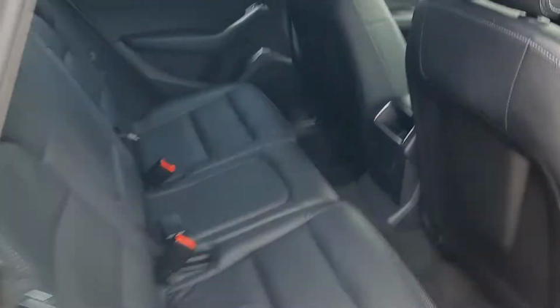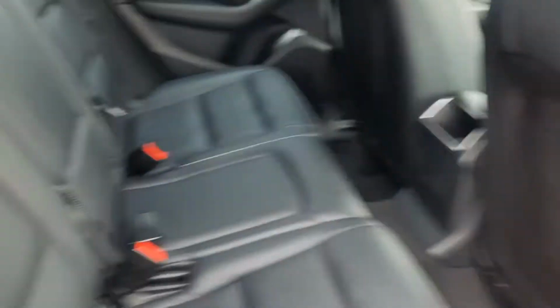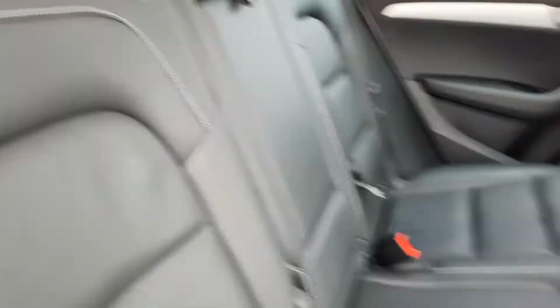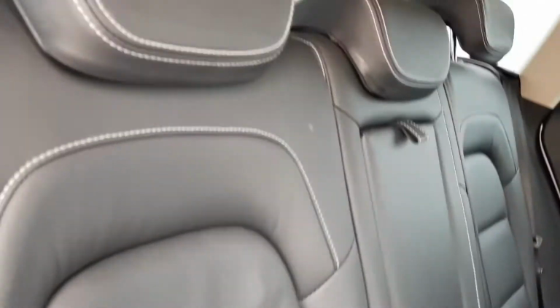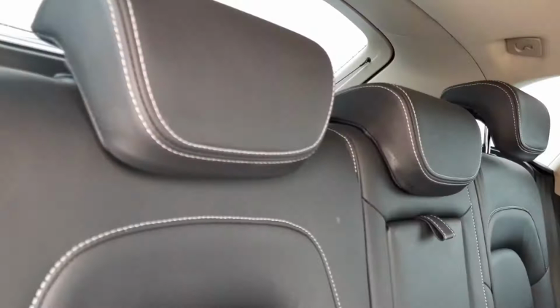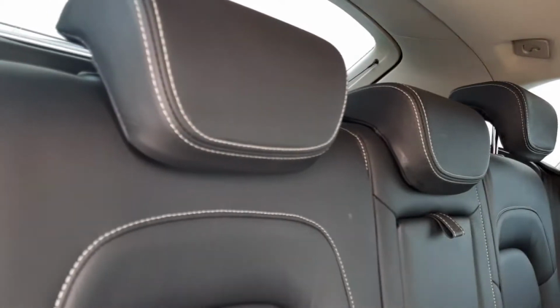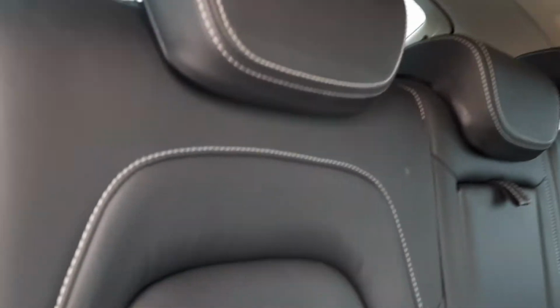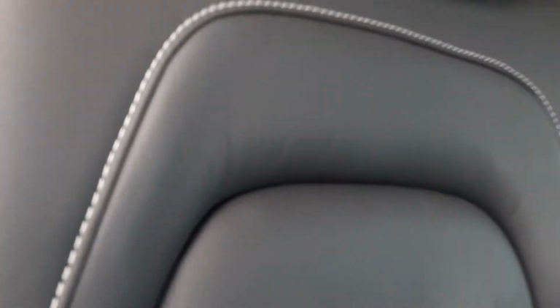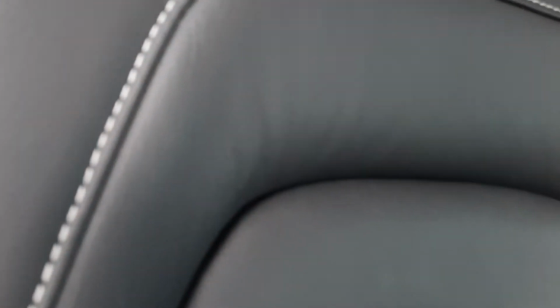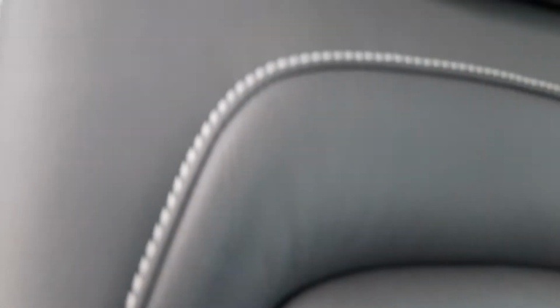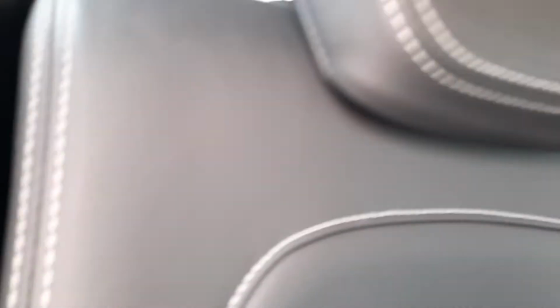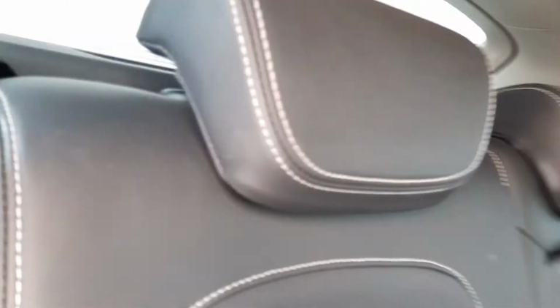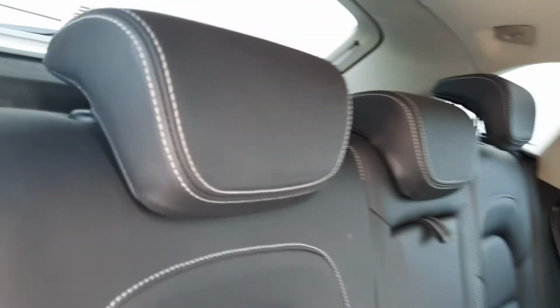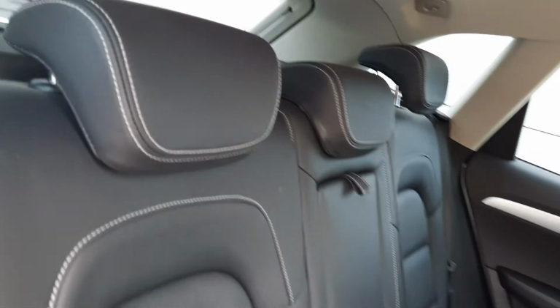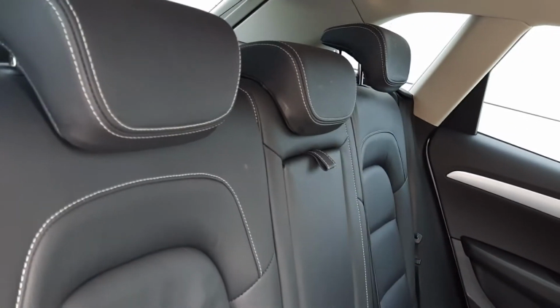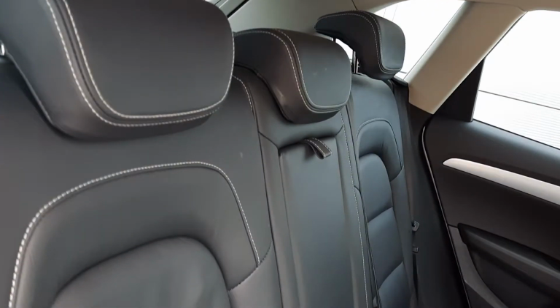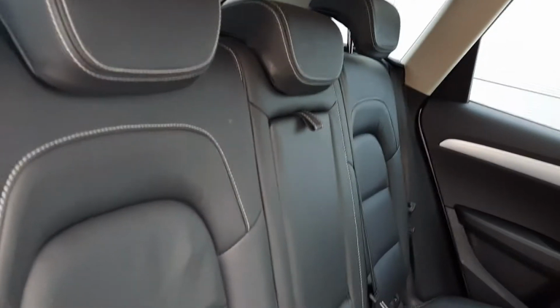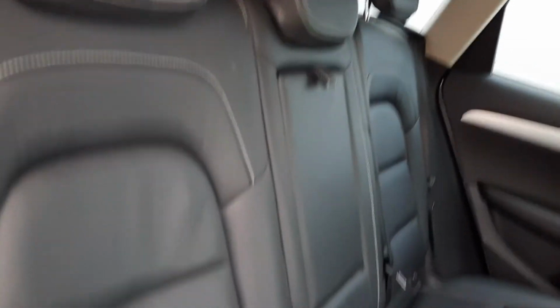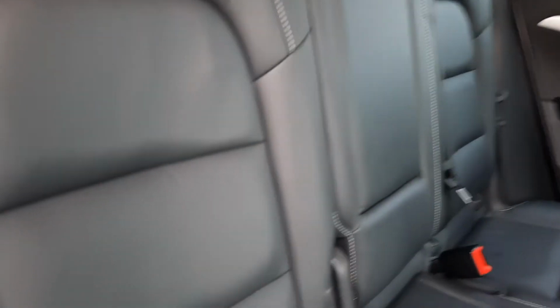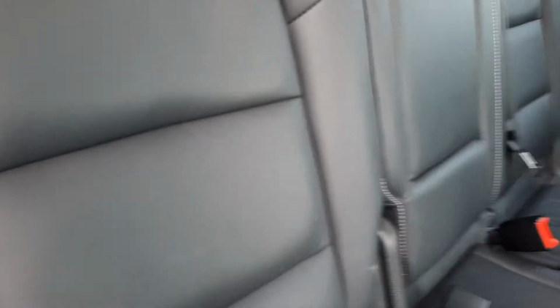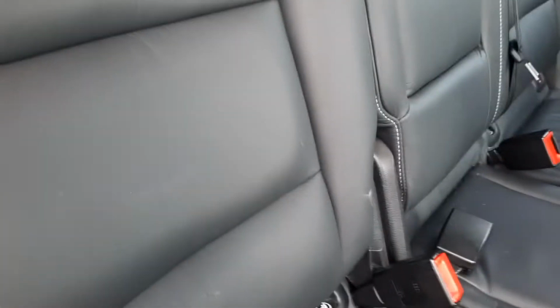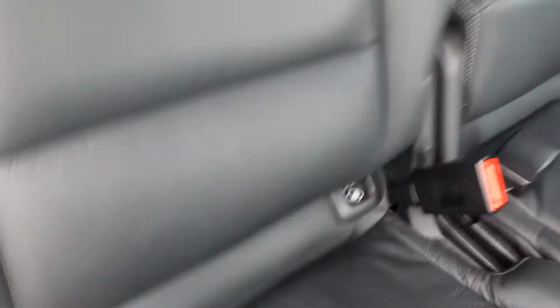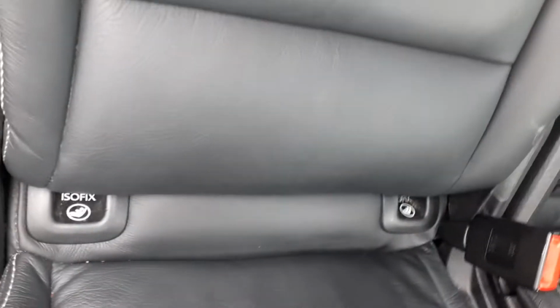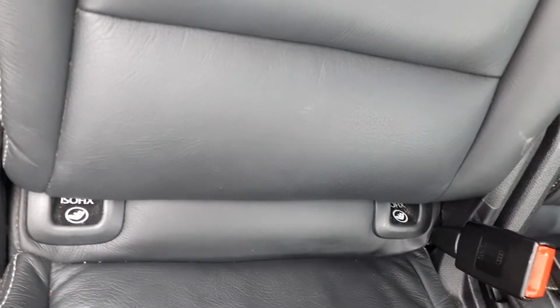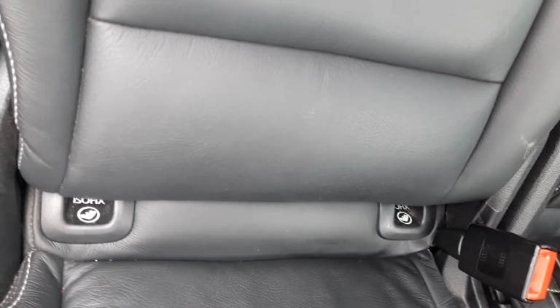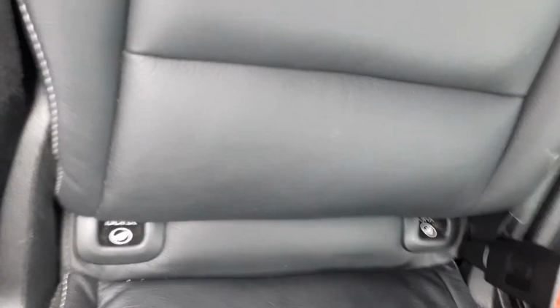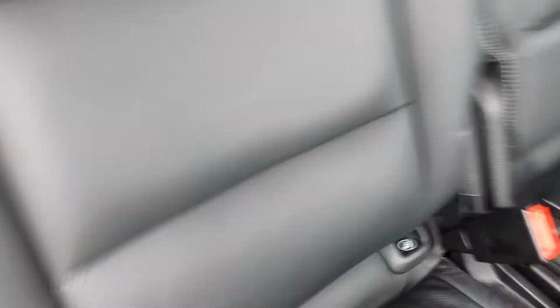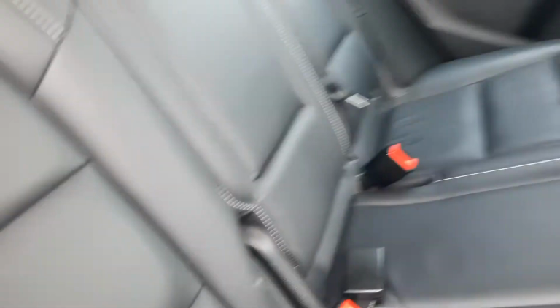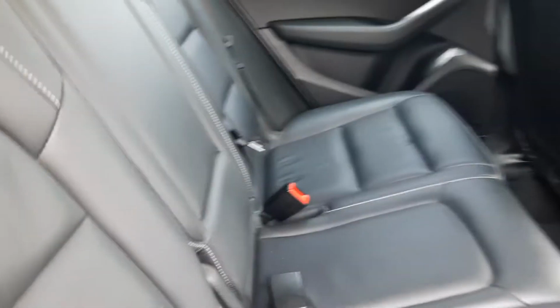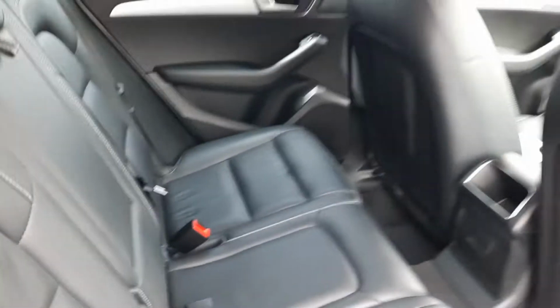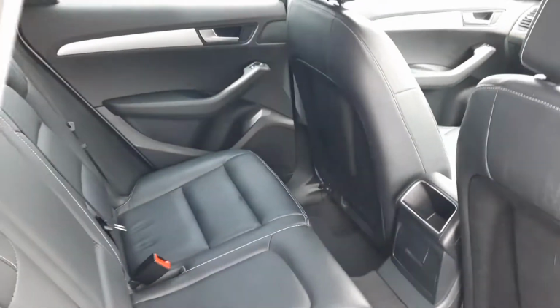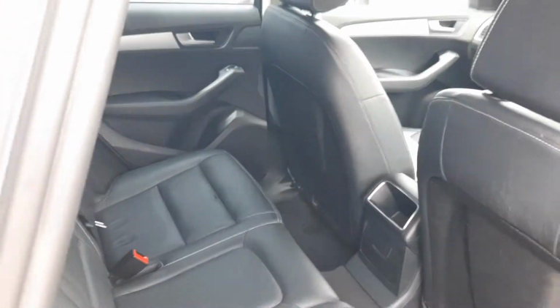The interior in this one is black leather with contrasting grey-white stitching. You've got 3 seats in the back — the middle seat can fold down and become an armrest. You've got ISOFIX as well for any child seats, and plenty of leg room.